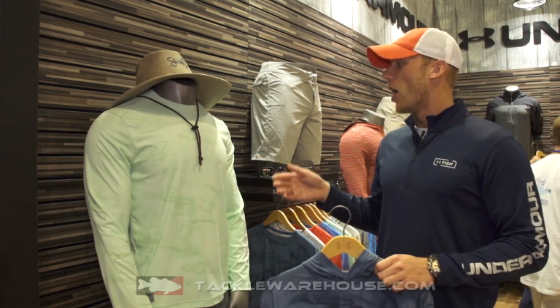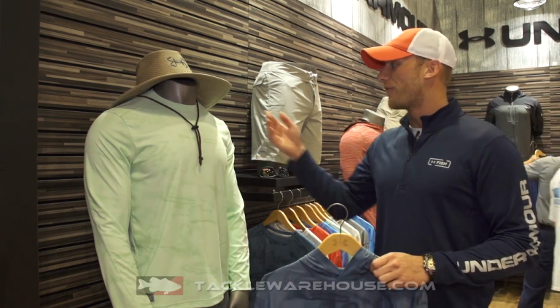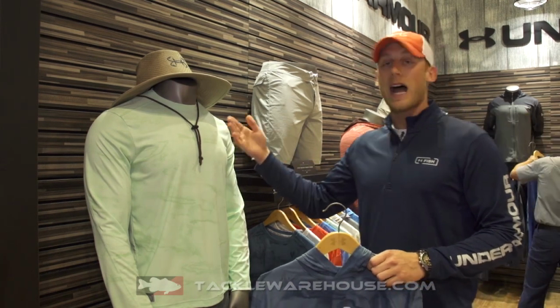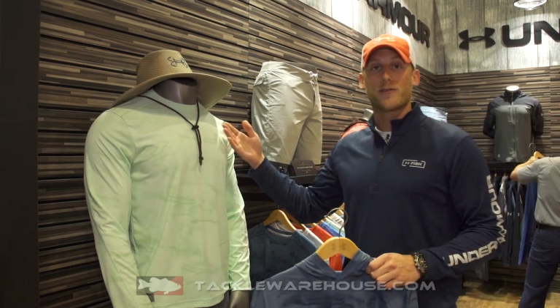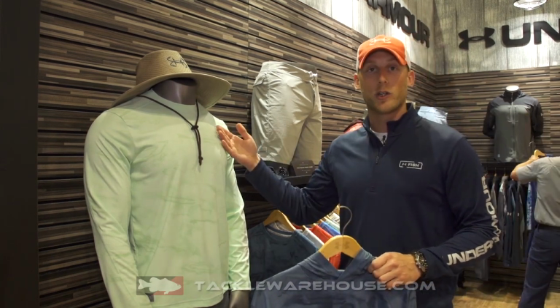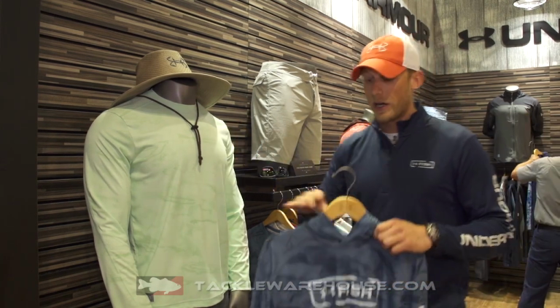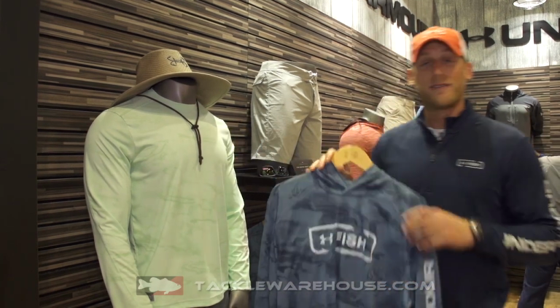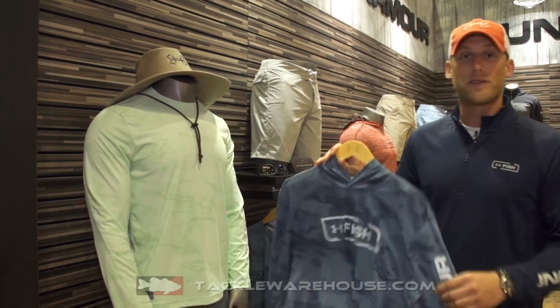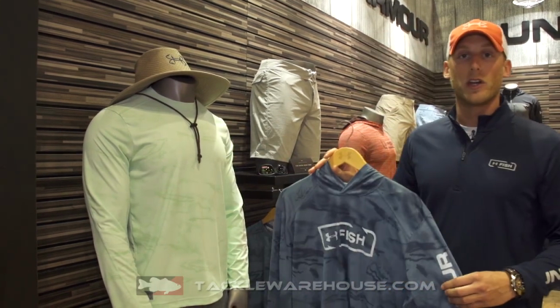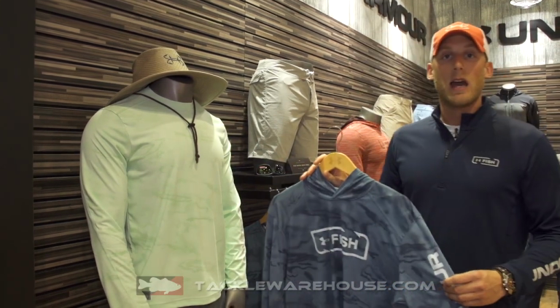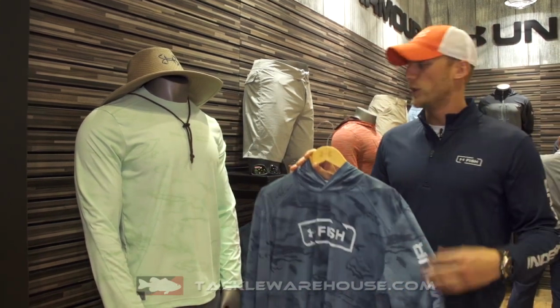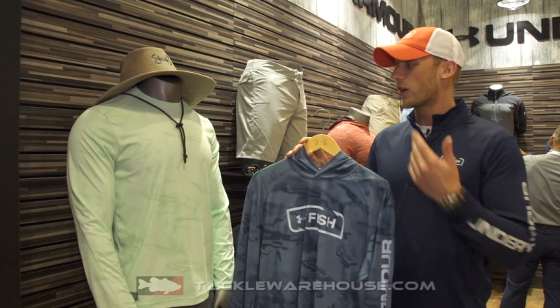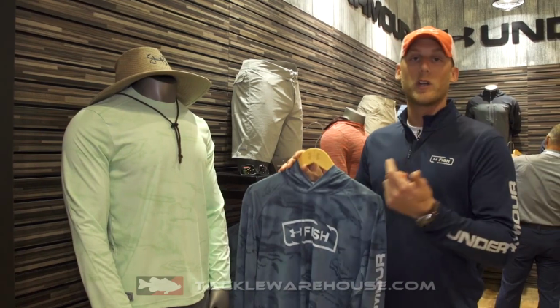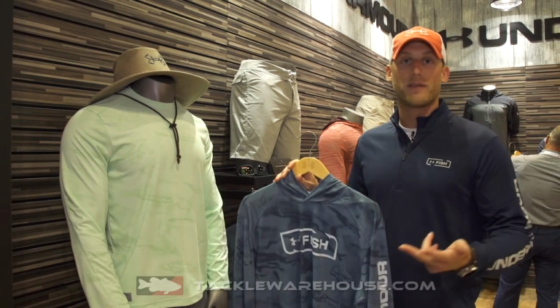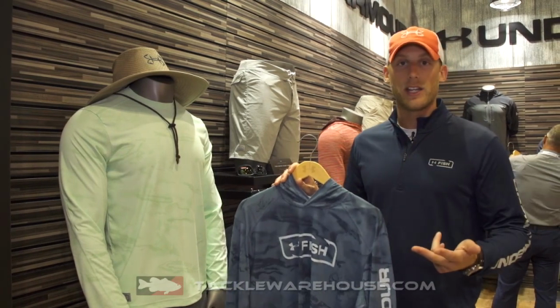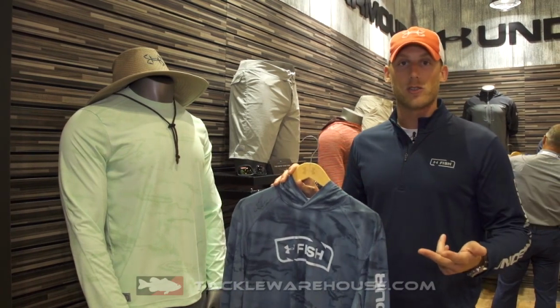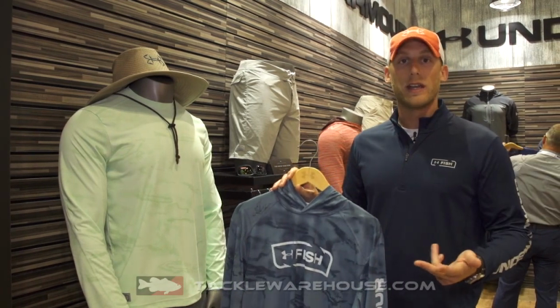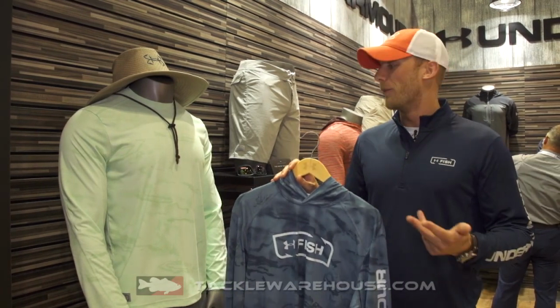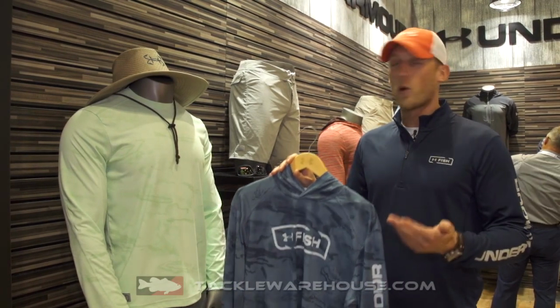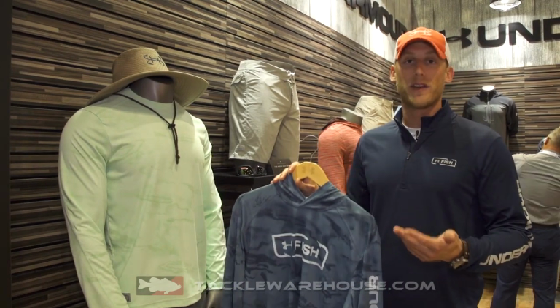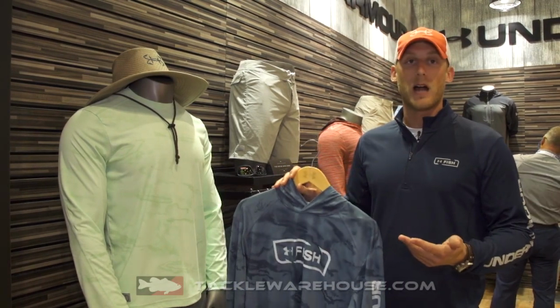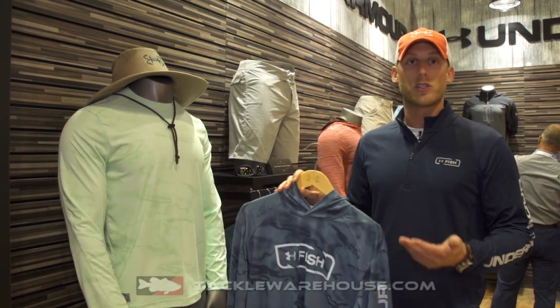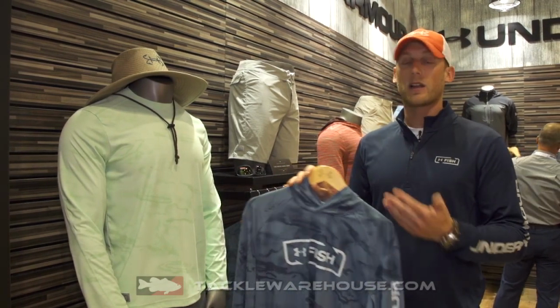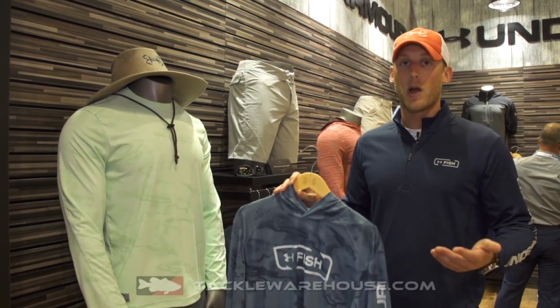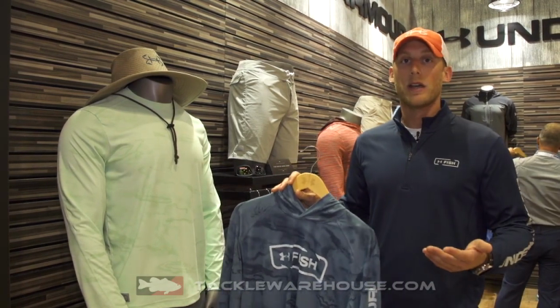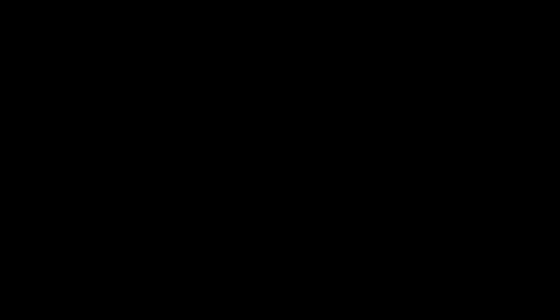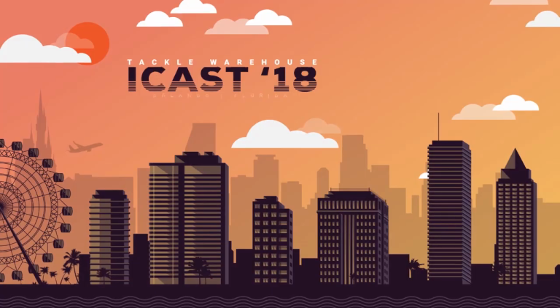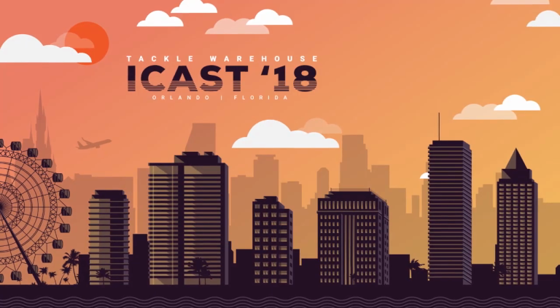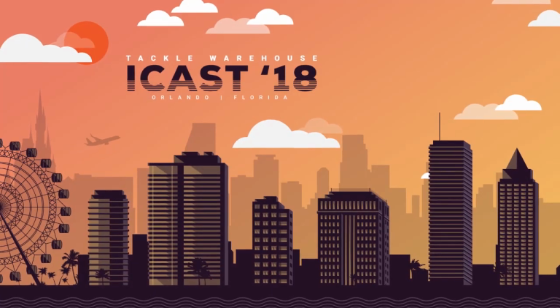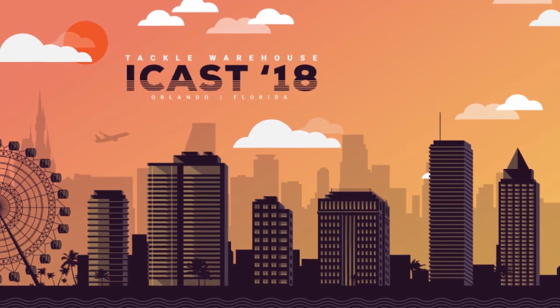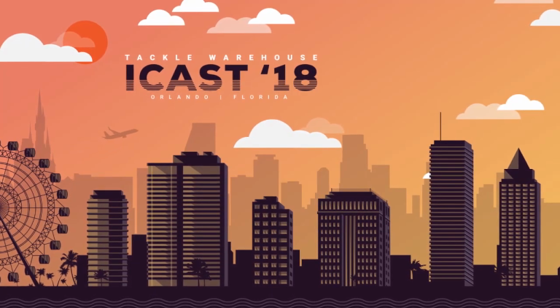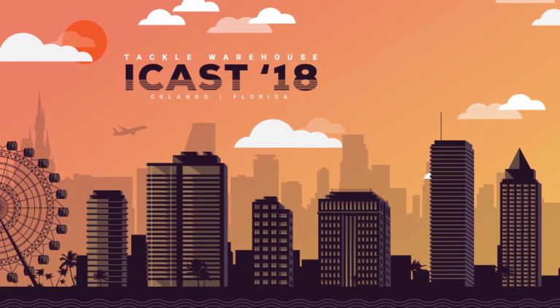Also, at $40 for the crew and $50 for the hoodie, you've got a cooling and ventilation story for $40 and $50, which is a heck of a bargain and something we're very excited for for 2019.